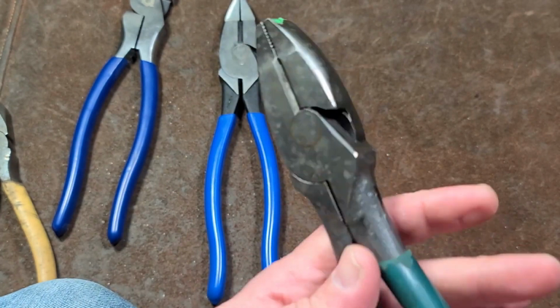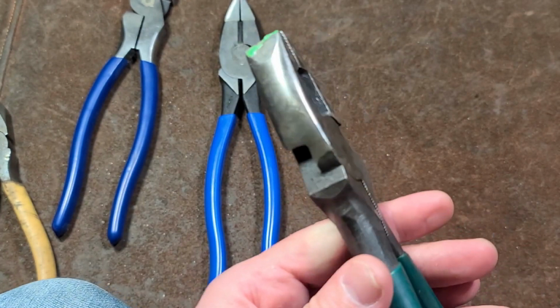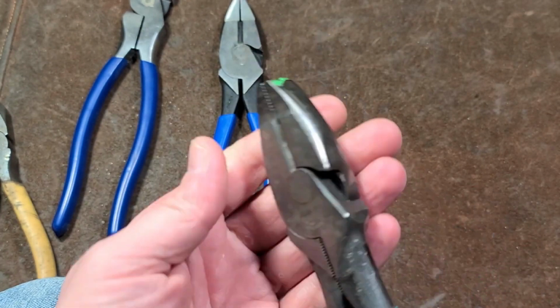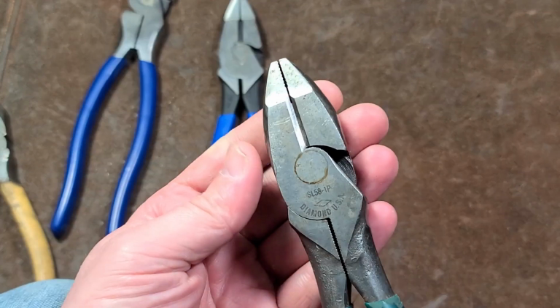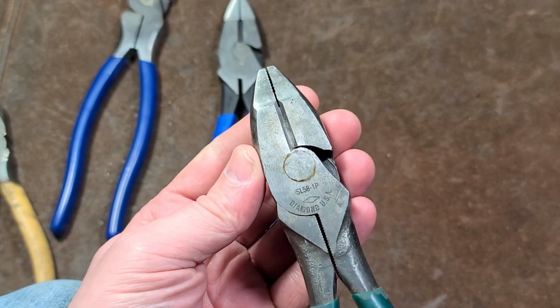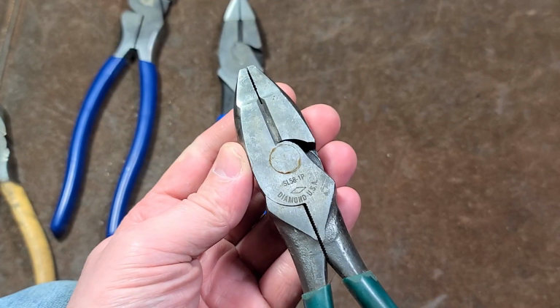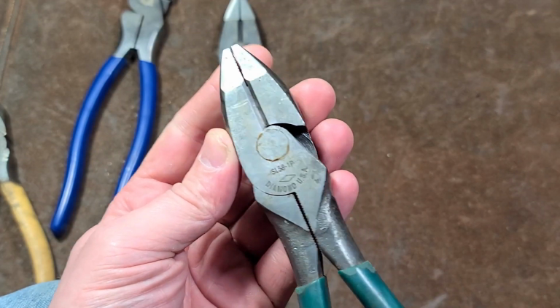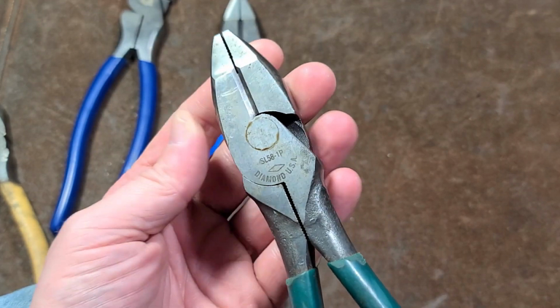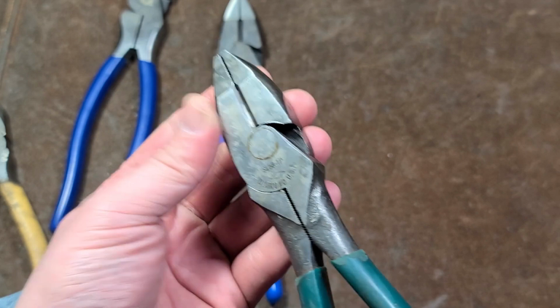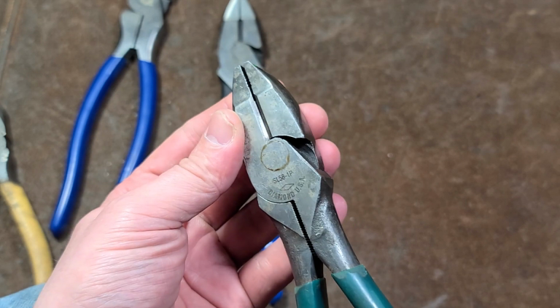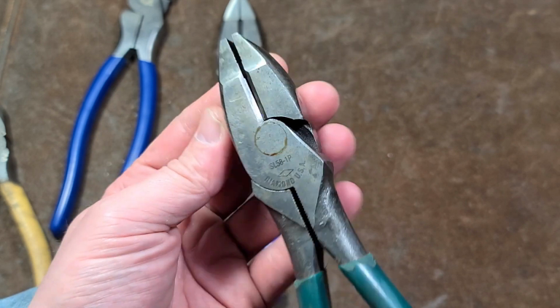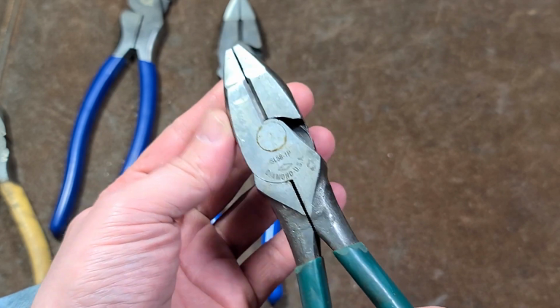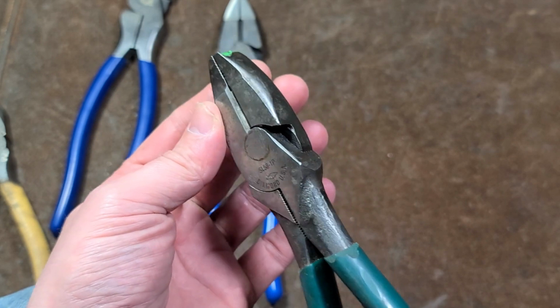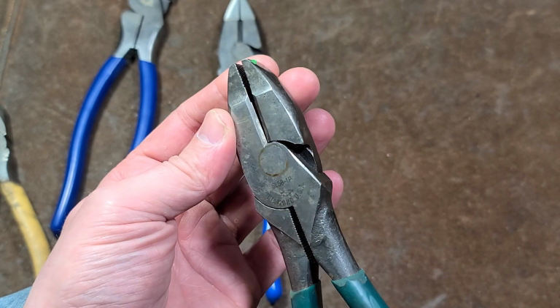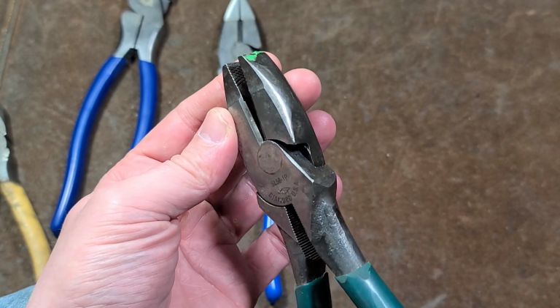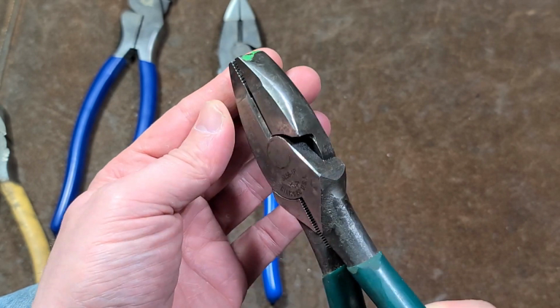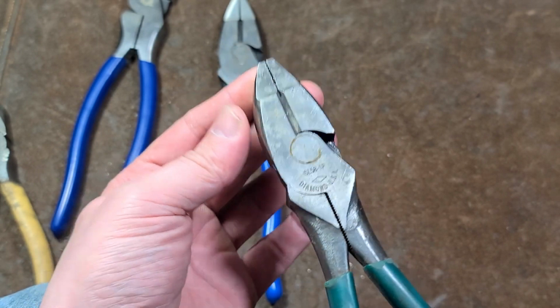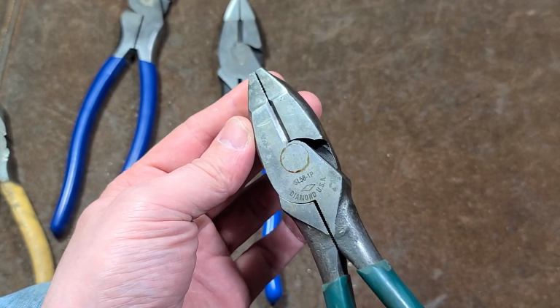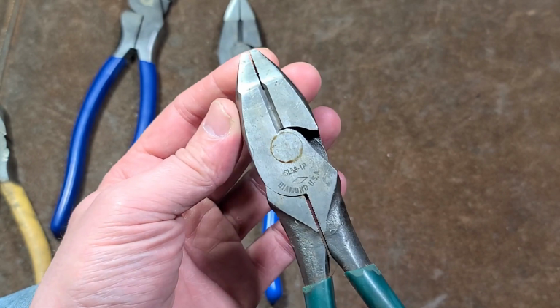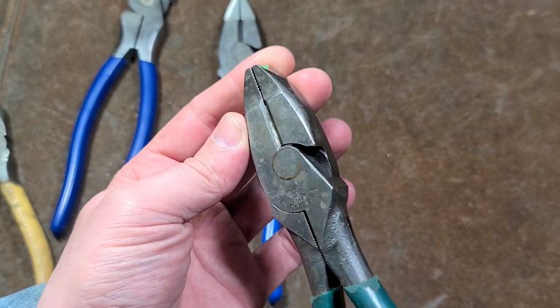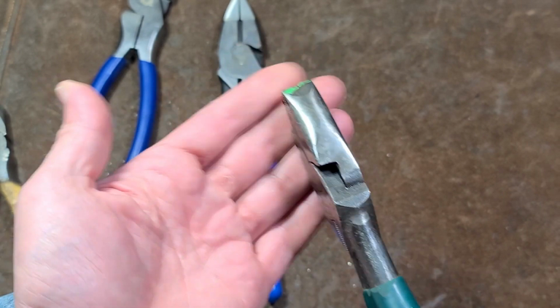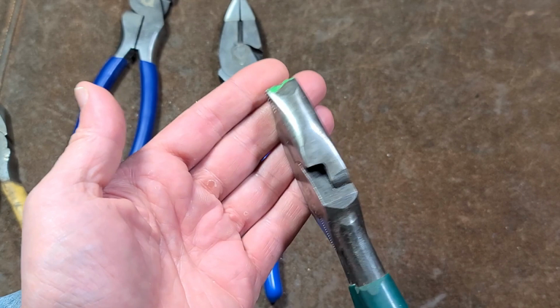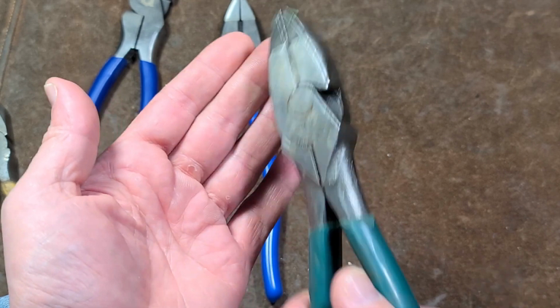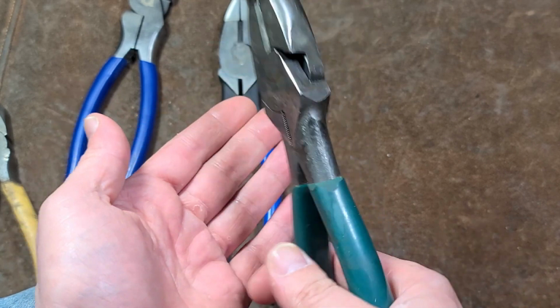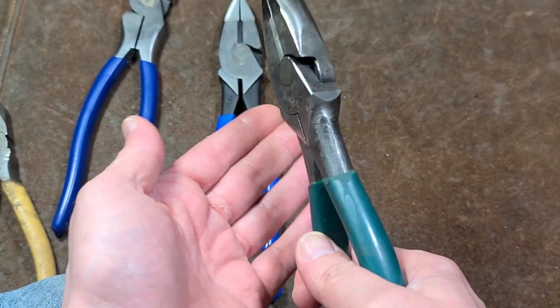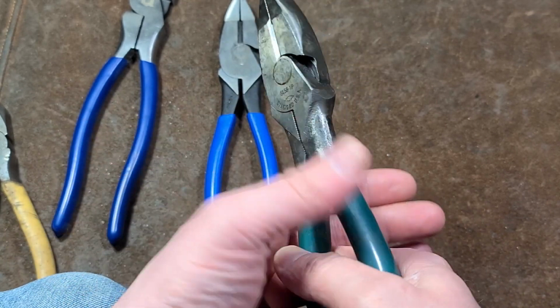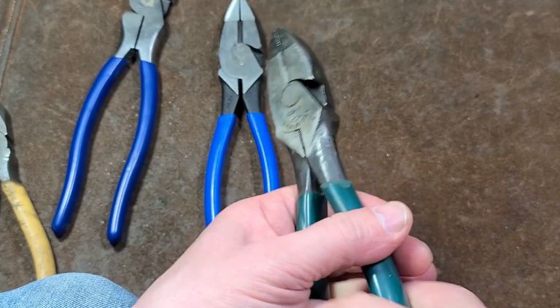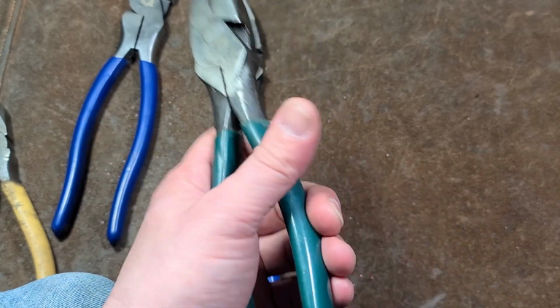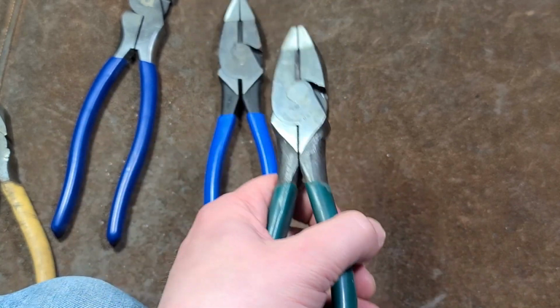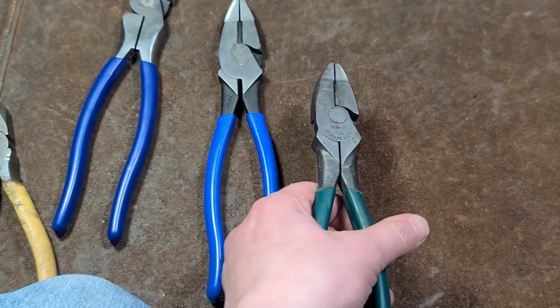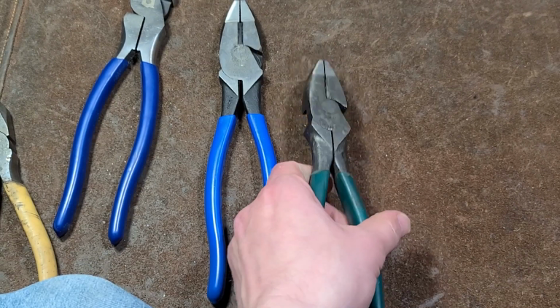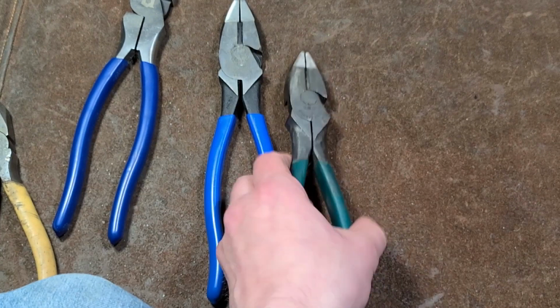Linesman's pliers are very heavy duty pliers, but they're more for wire. These are electrician's pliers — for twisting wire and doing other things — but mainly with hand force. So you do want to be aware of that.